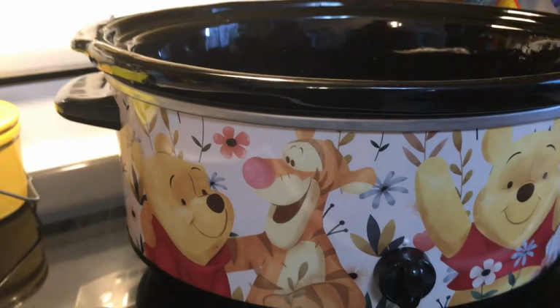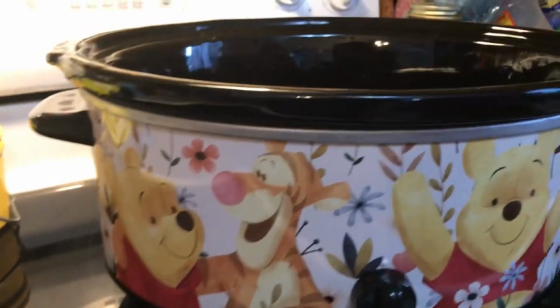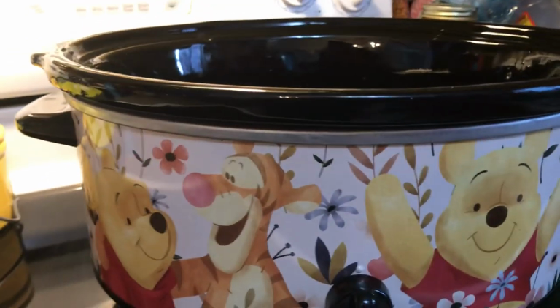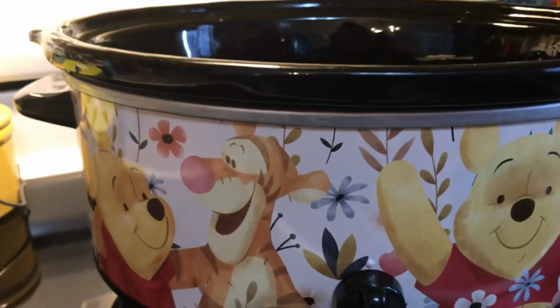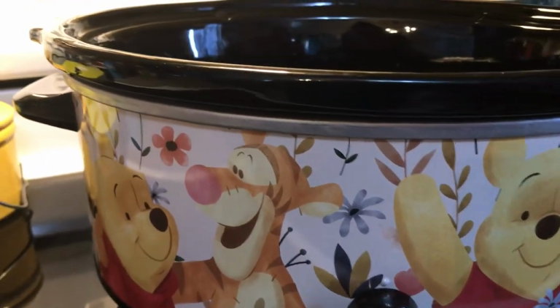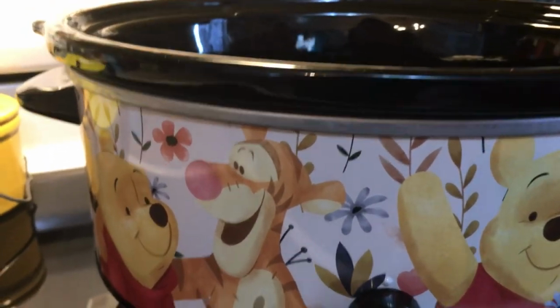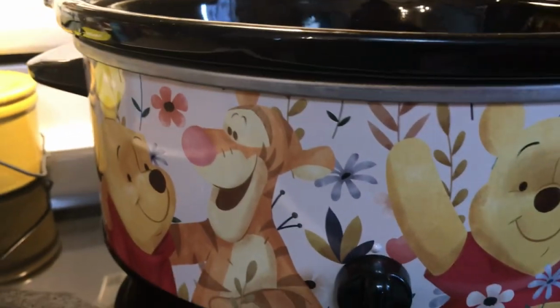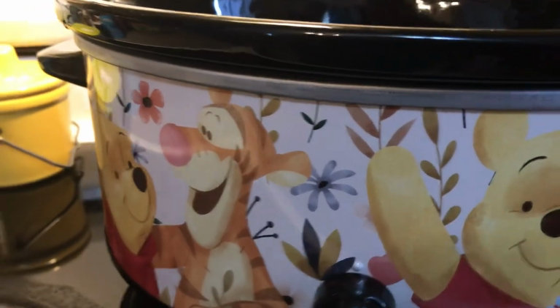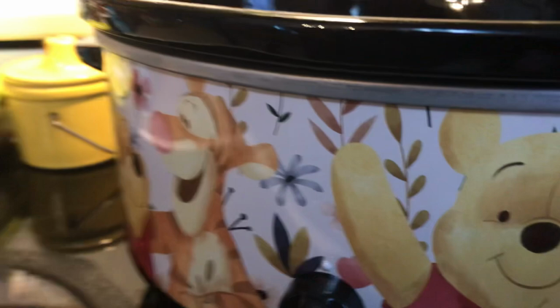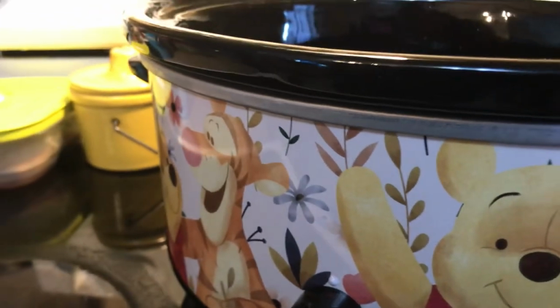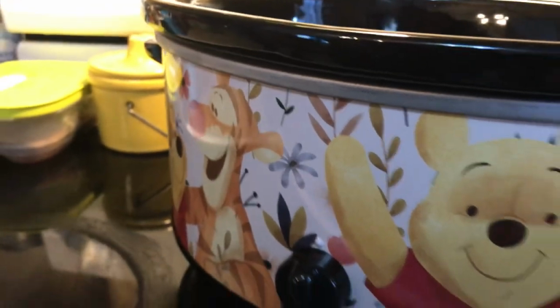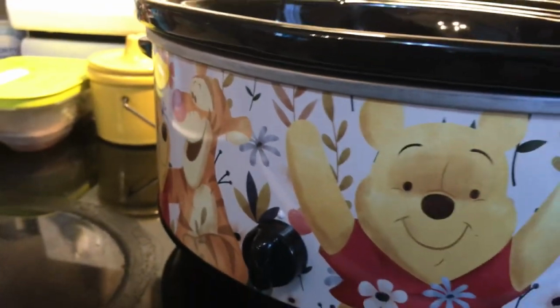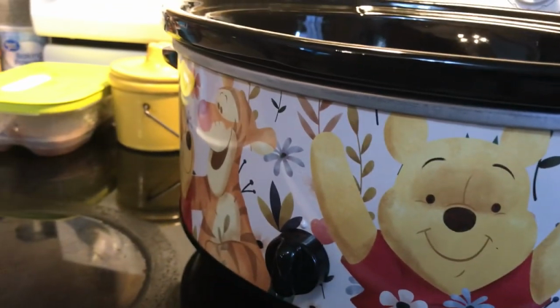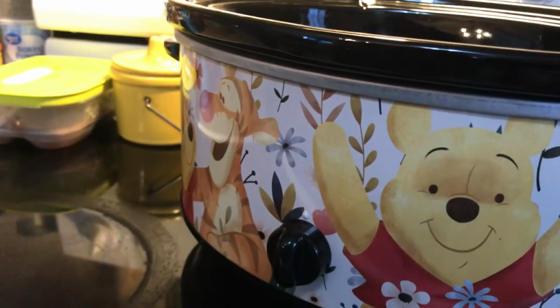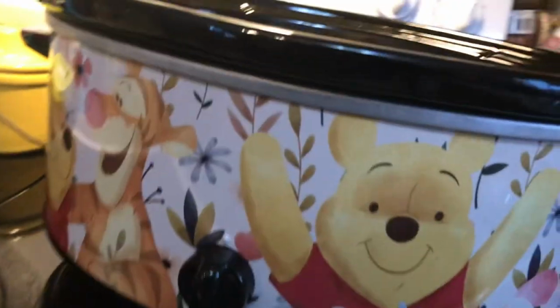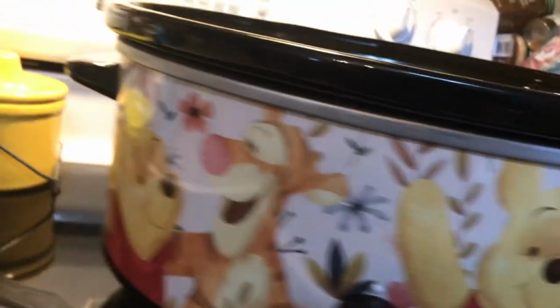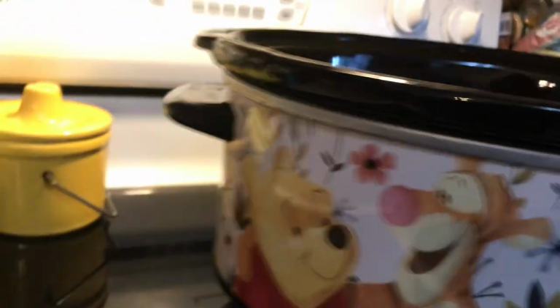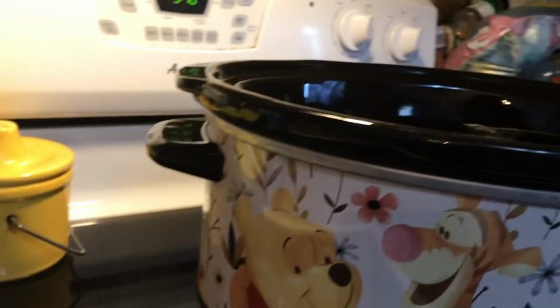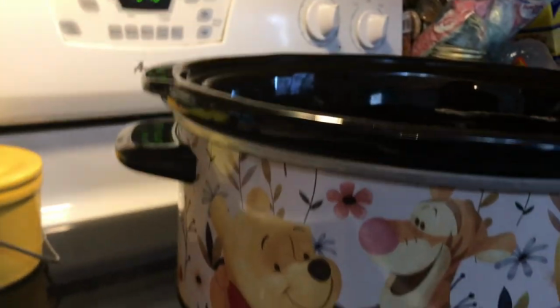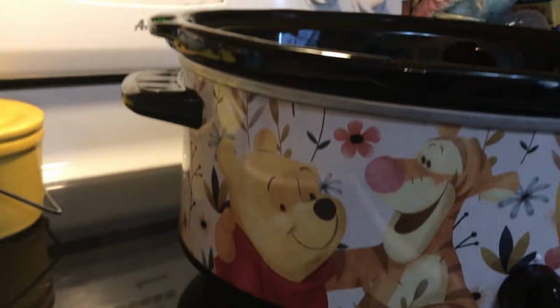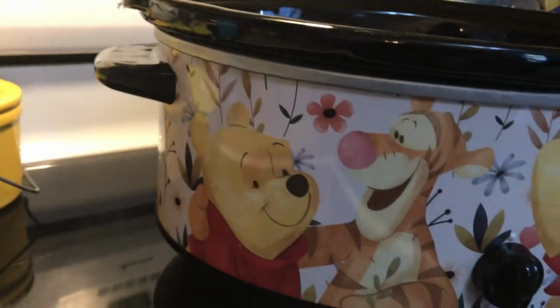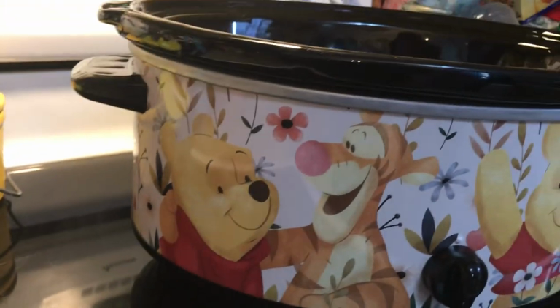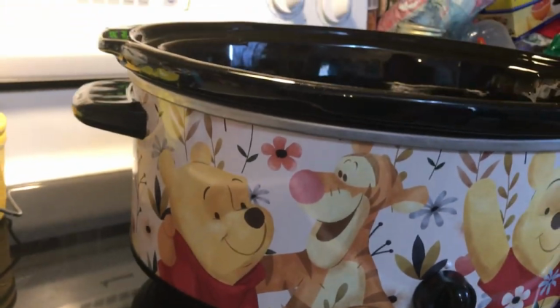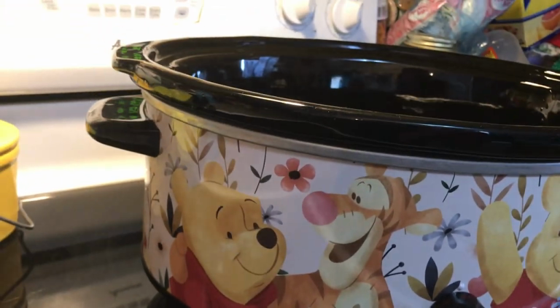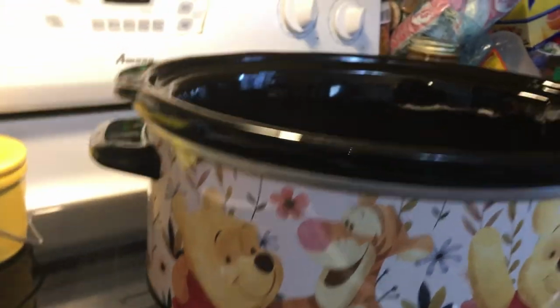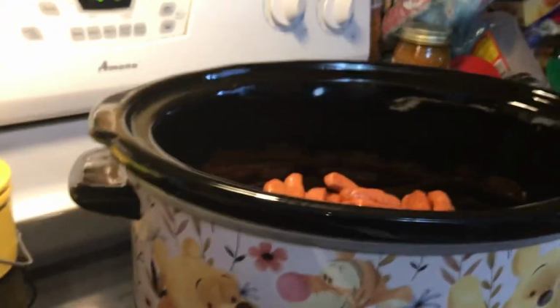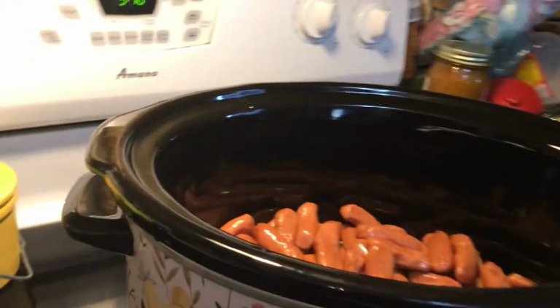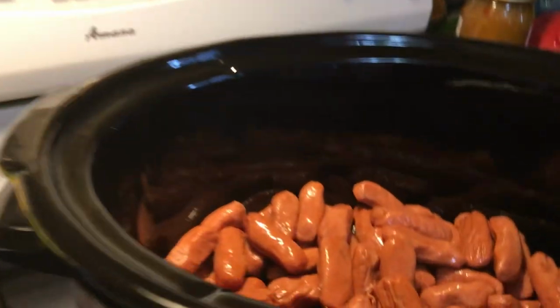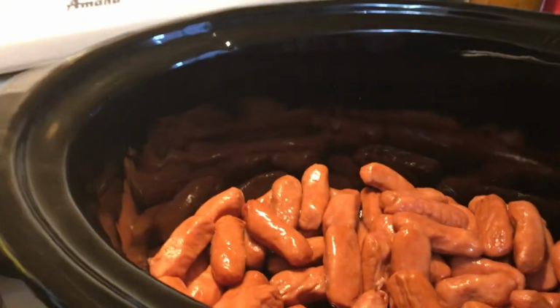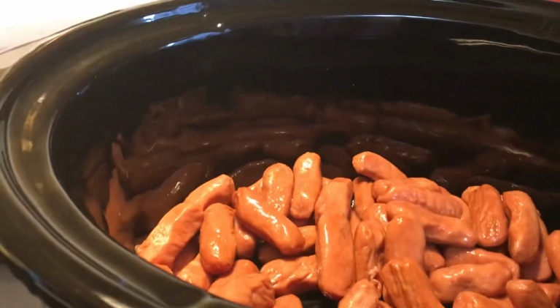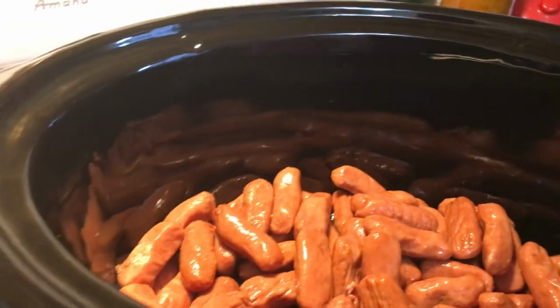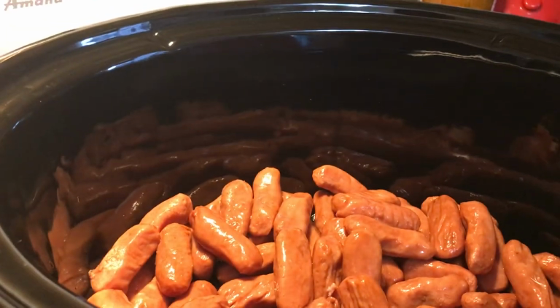Look at my new crock pot Jamie got me for the holidays. Ain't he cute? It's Winnie the Pooh! We're a big Winnie the Pooh fan — I am for sure. And Jamie was when he grew up because he had a little Winnie the Pooh, so he's carrying that on.